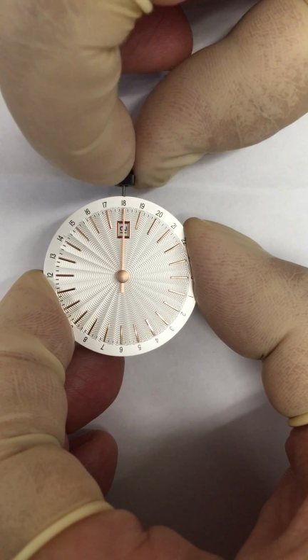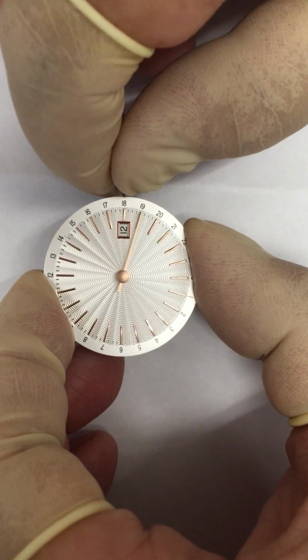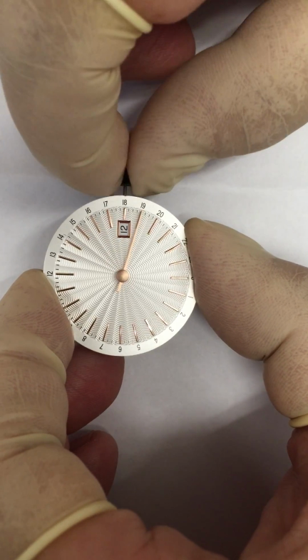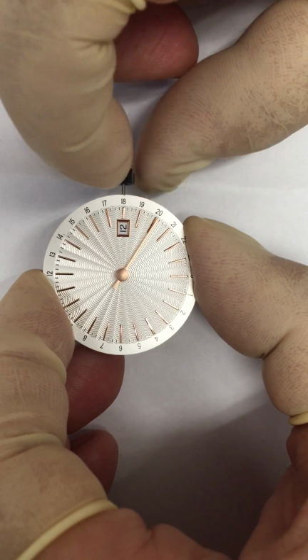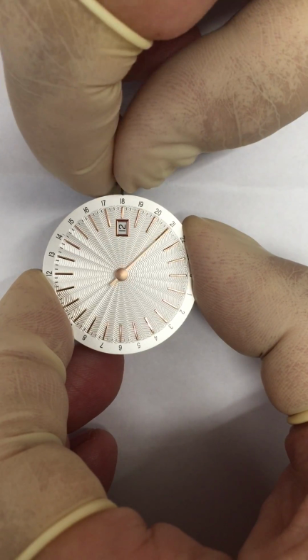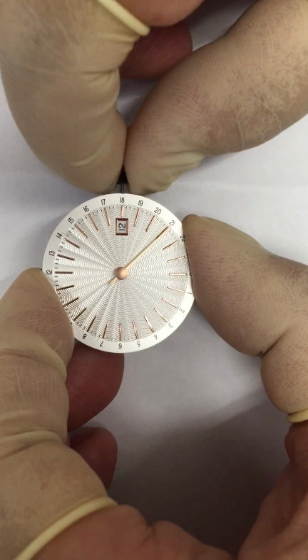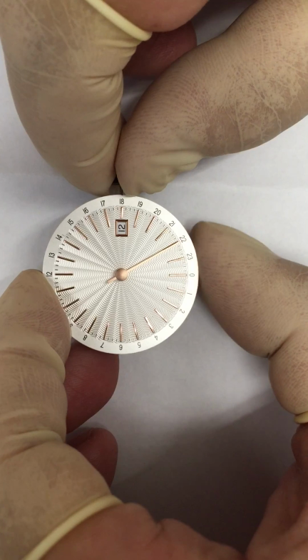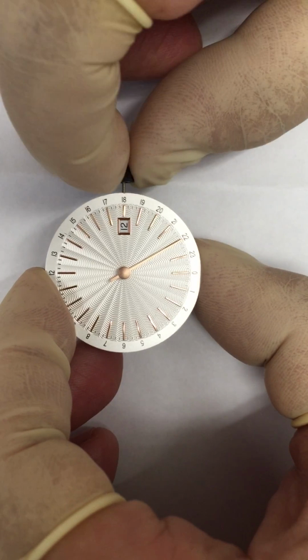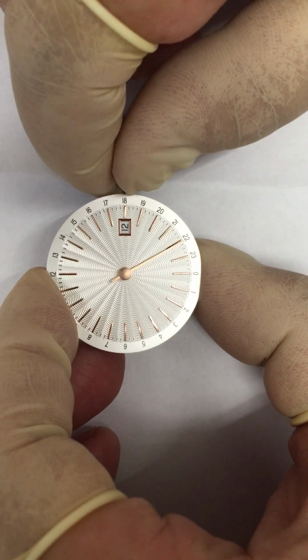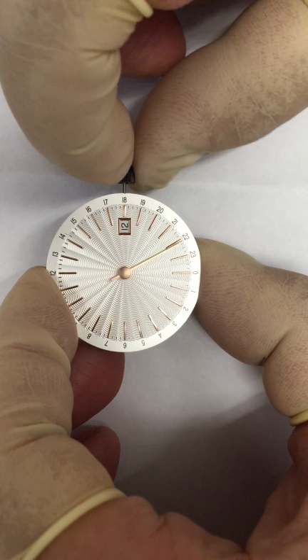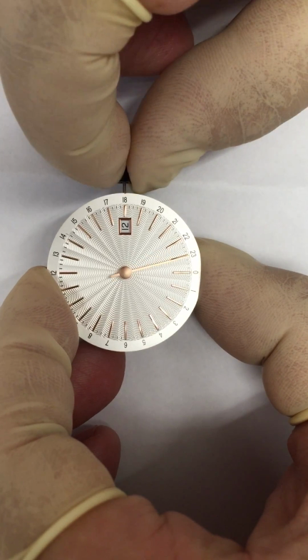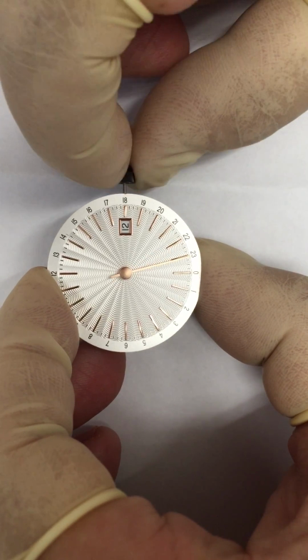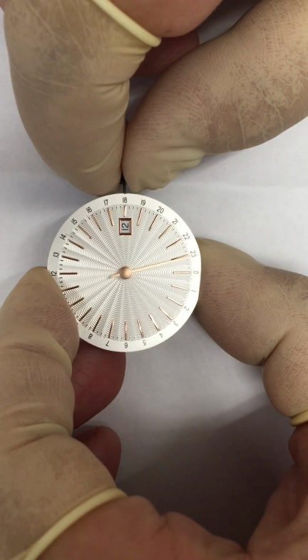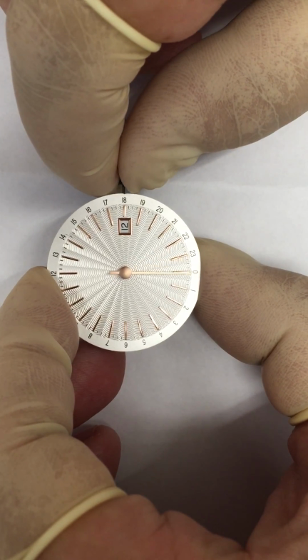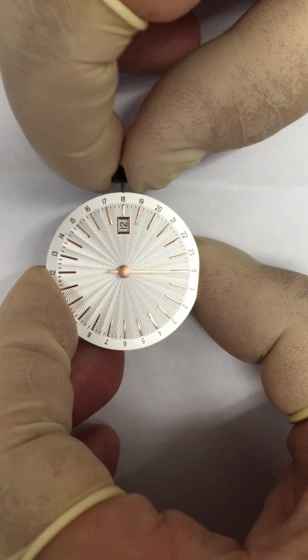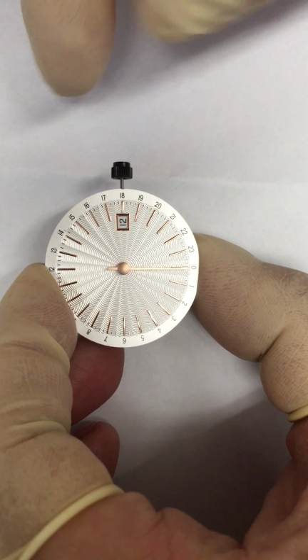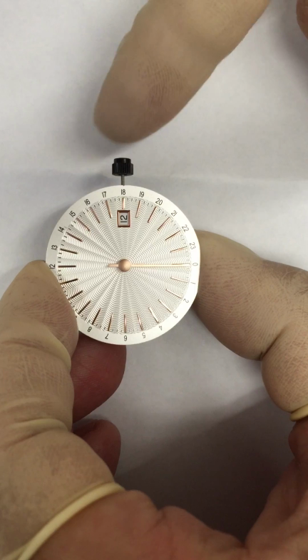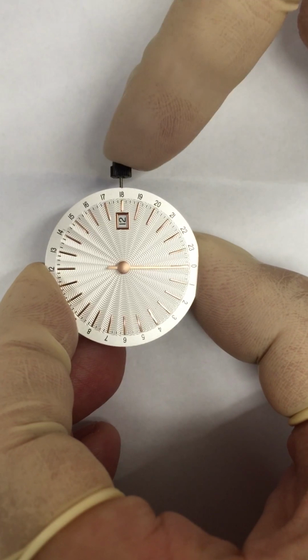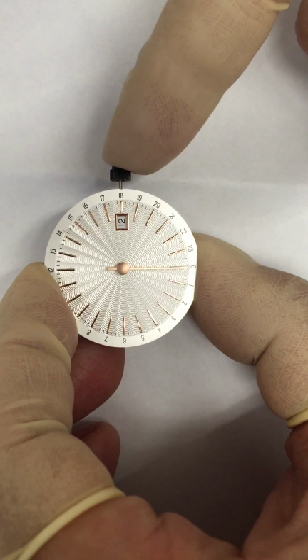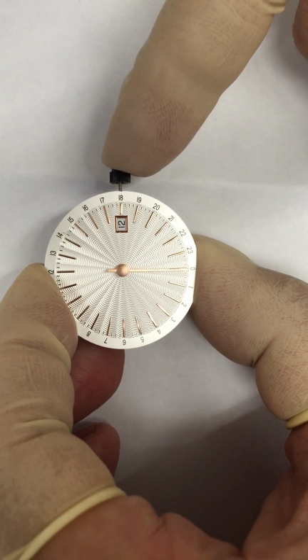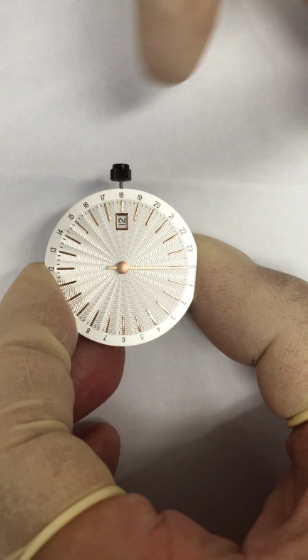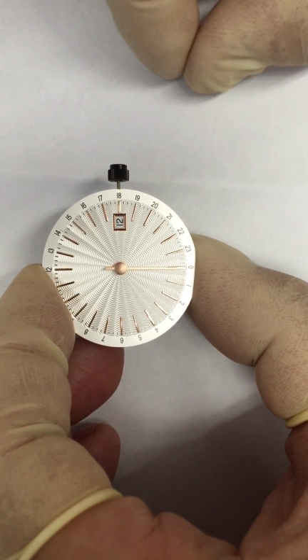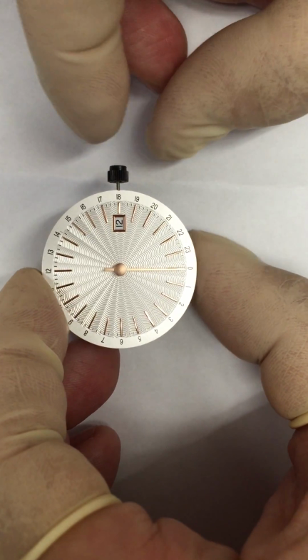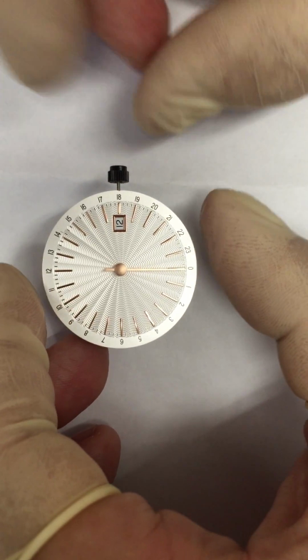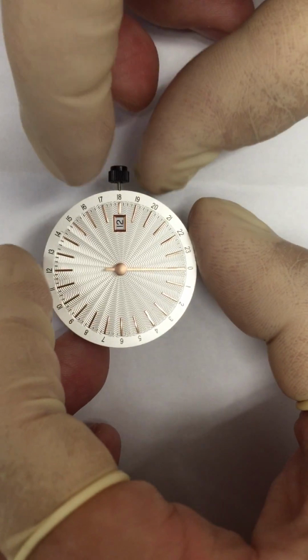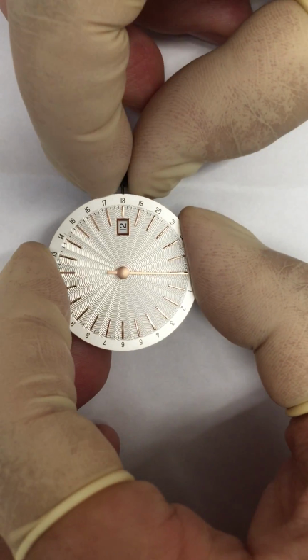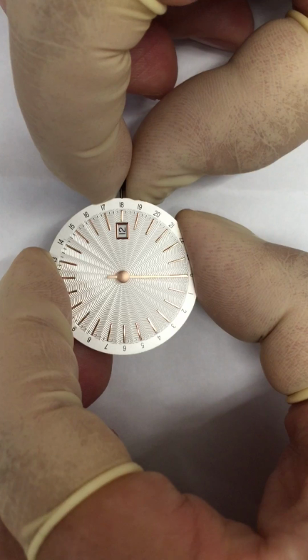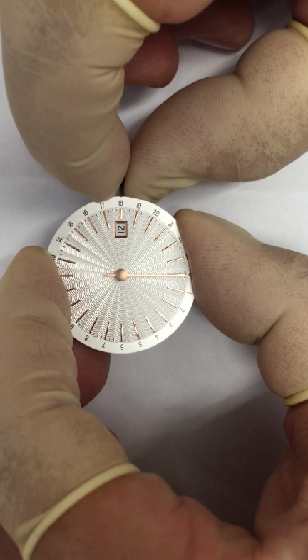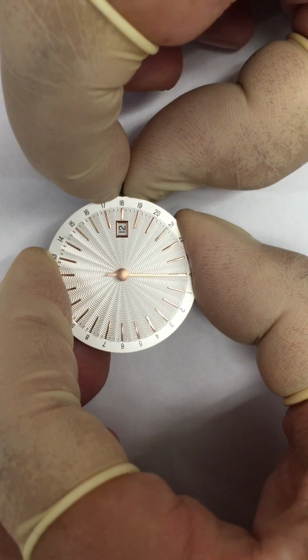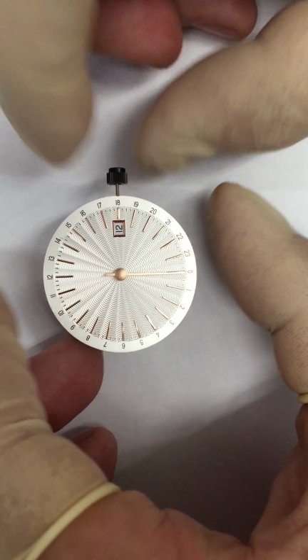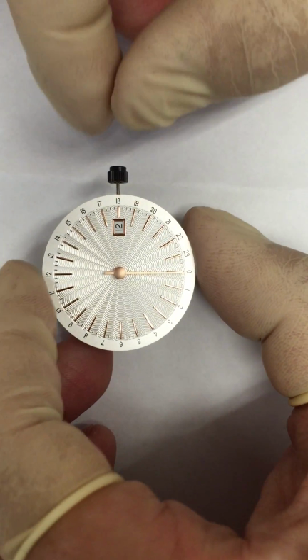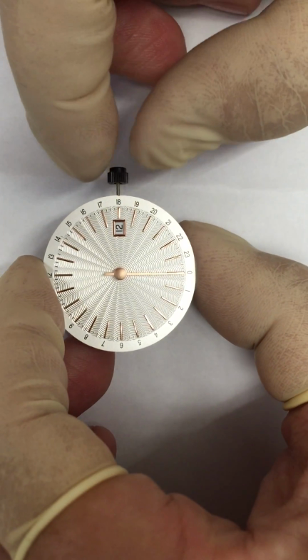In this case, at midnight. Like this. Now I push the stem and I can test it.